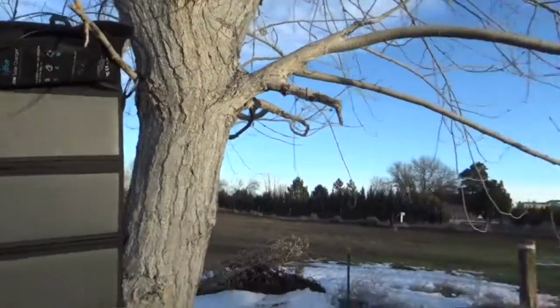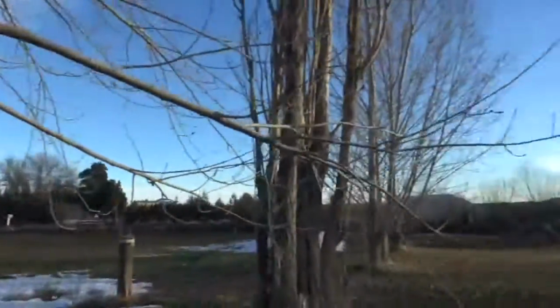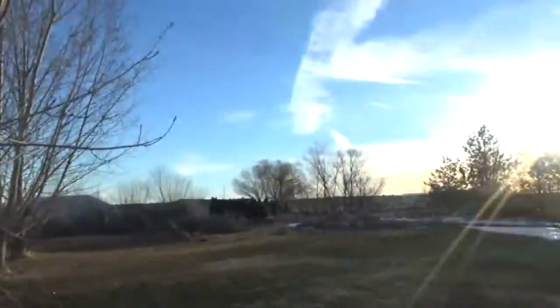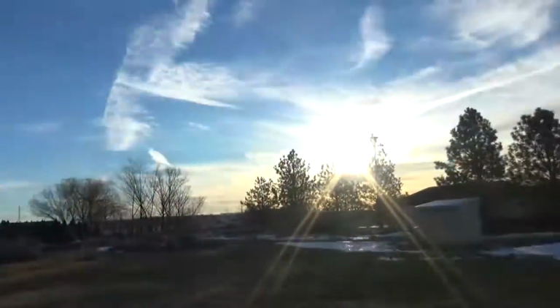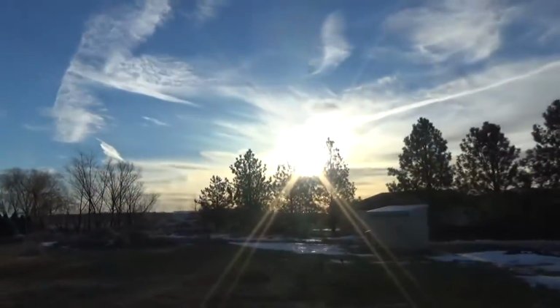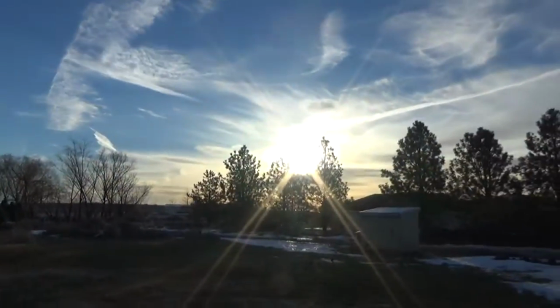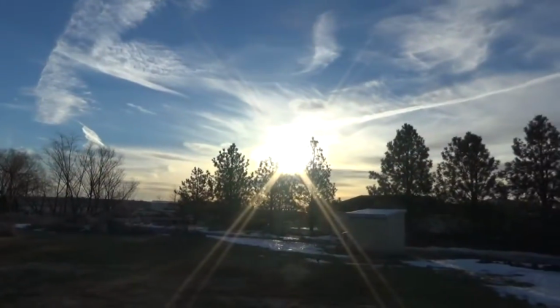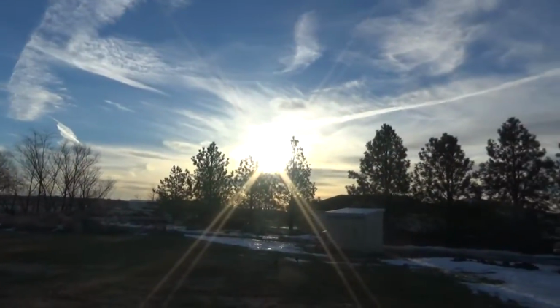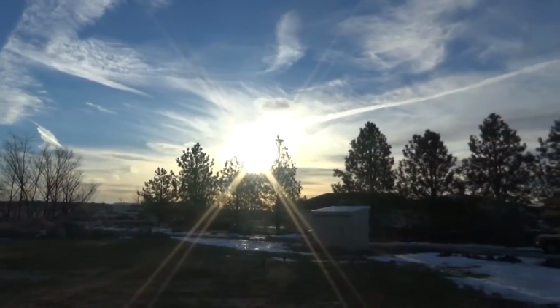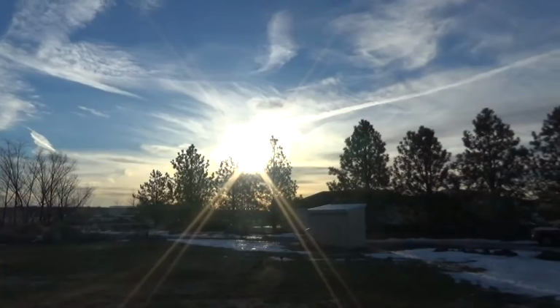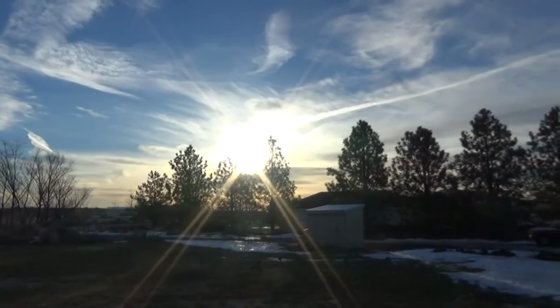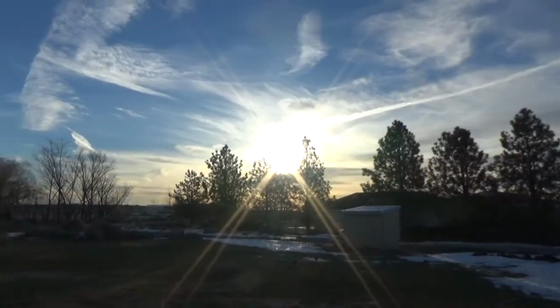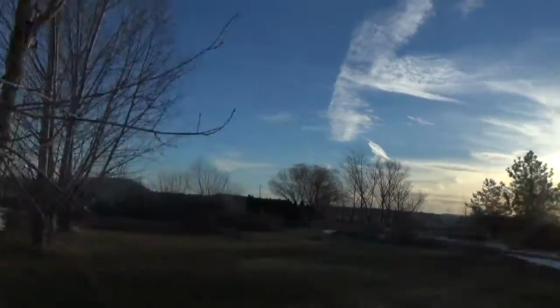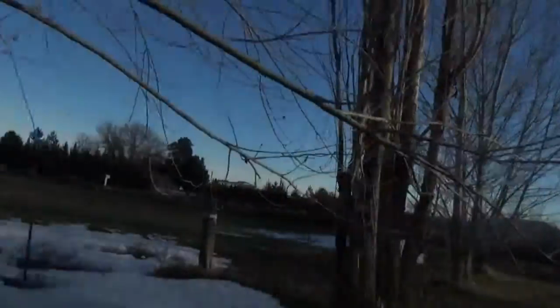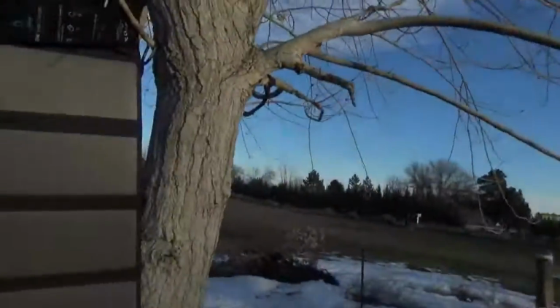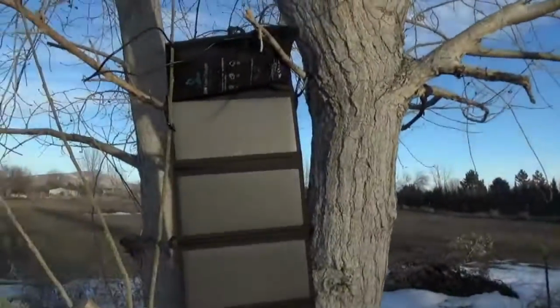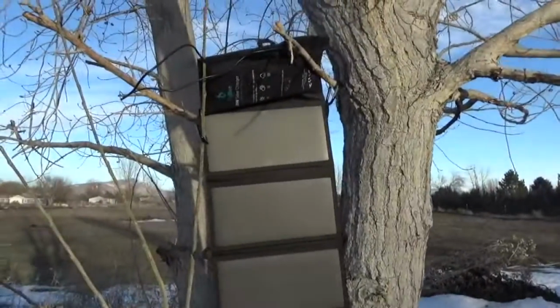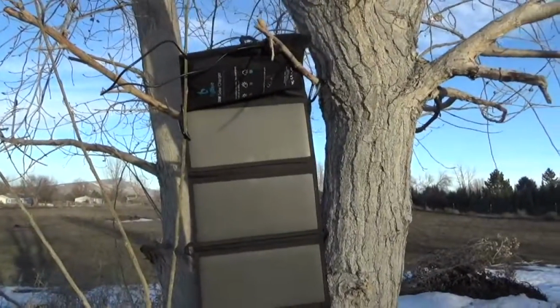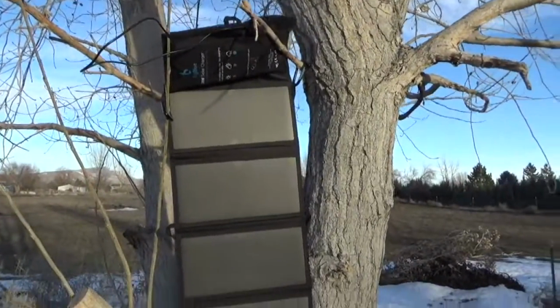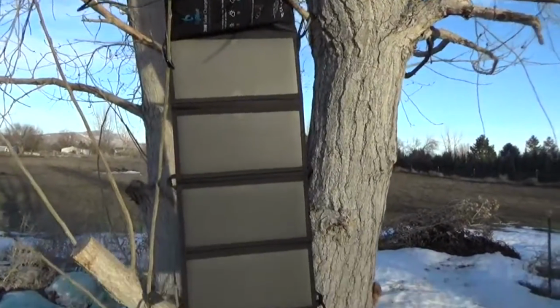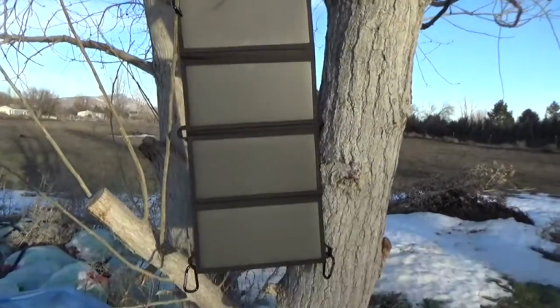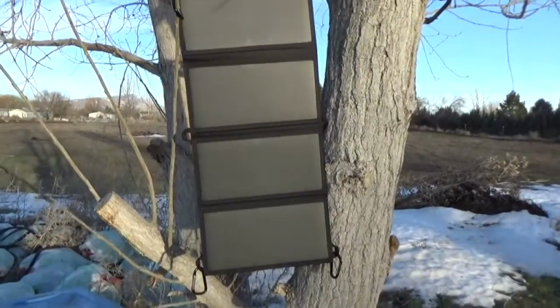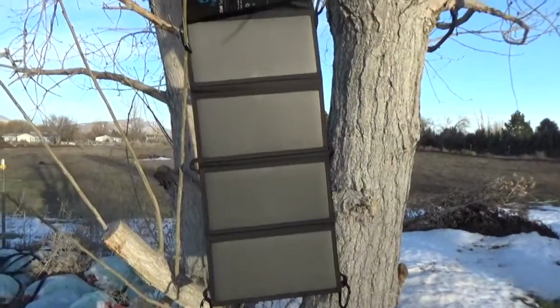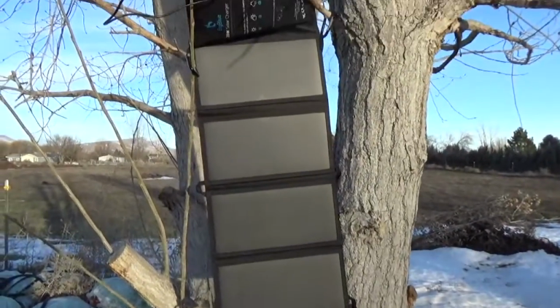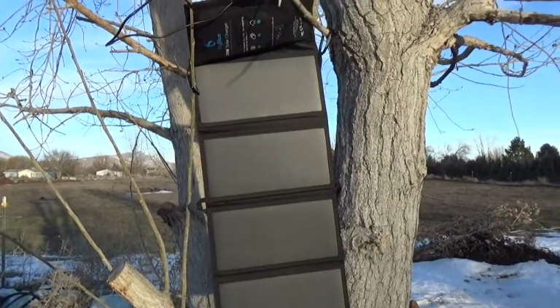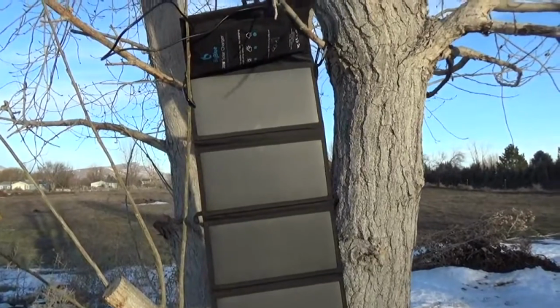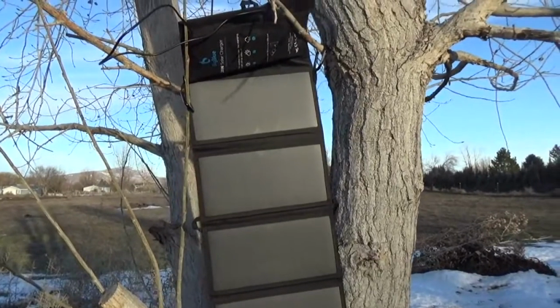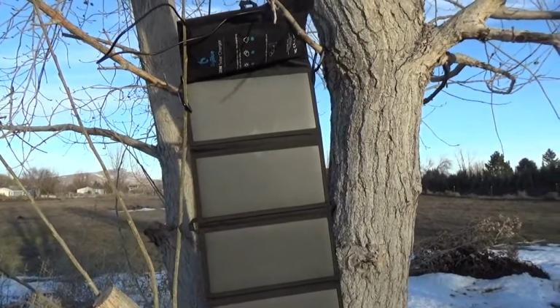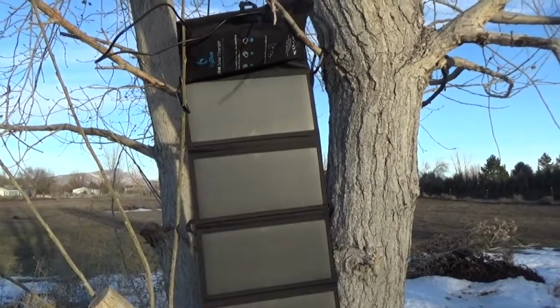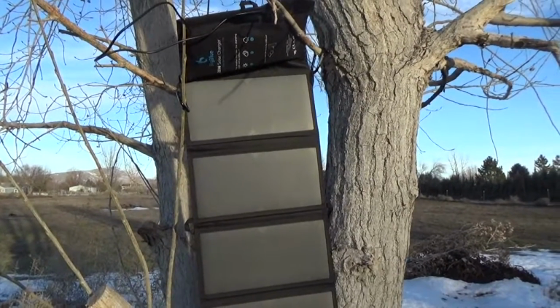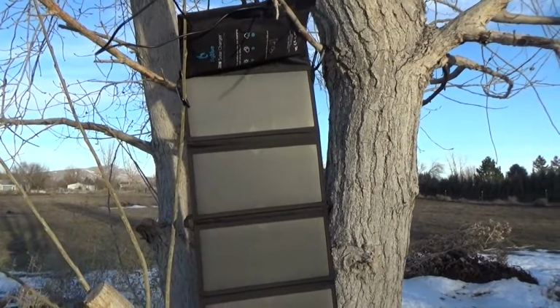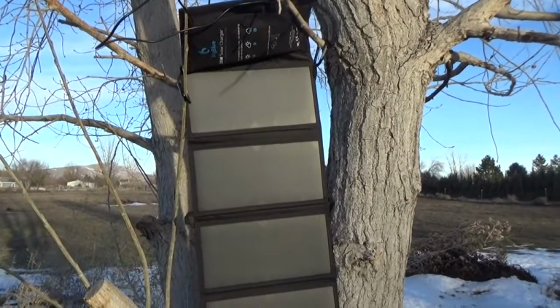Granted, it is not the best sun right now because it is just coming up, but I have this pretty well facing it so we should get a good charge off of that.